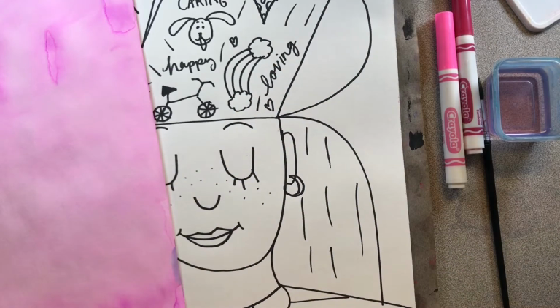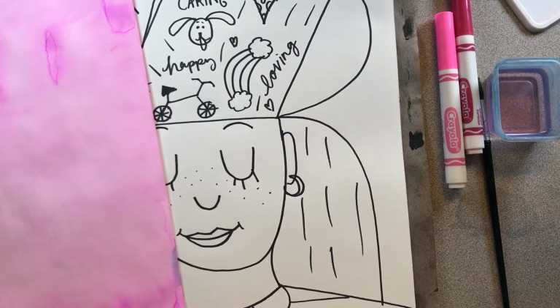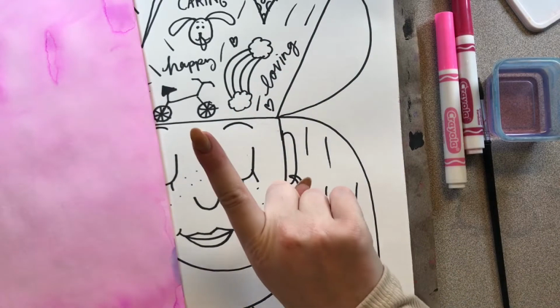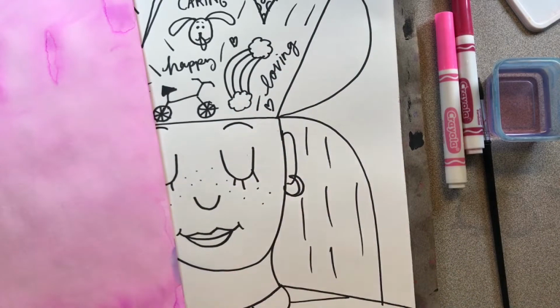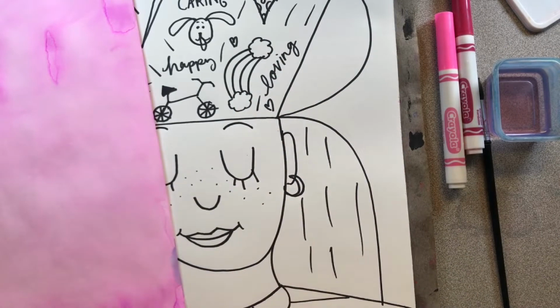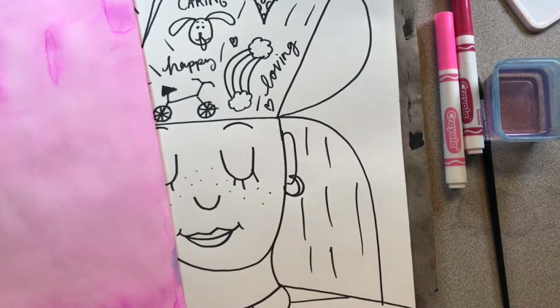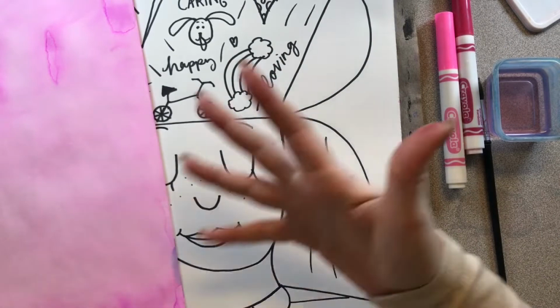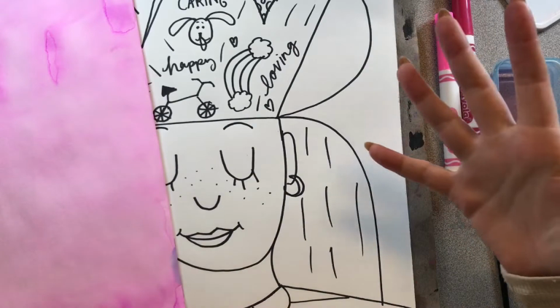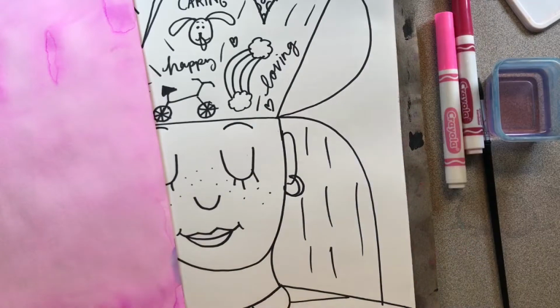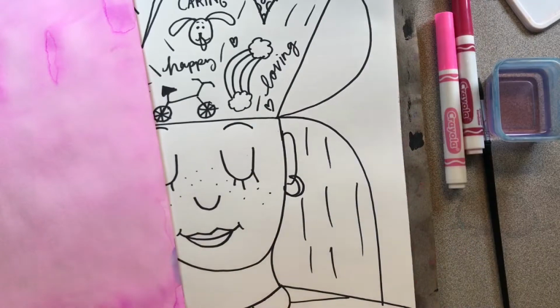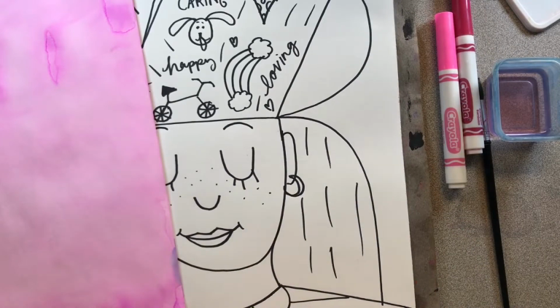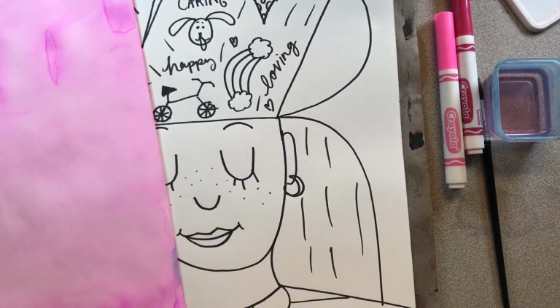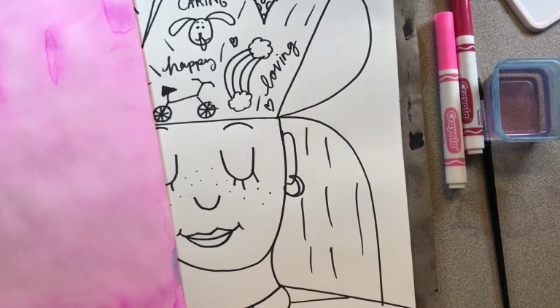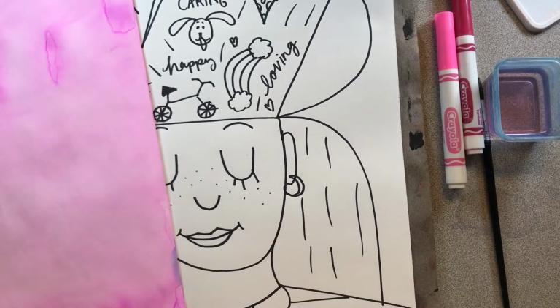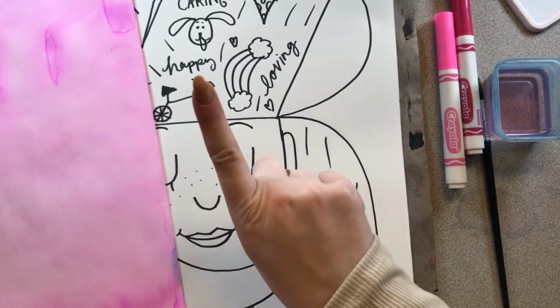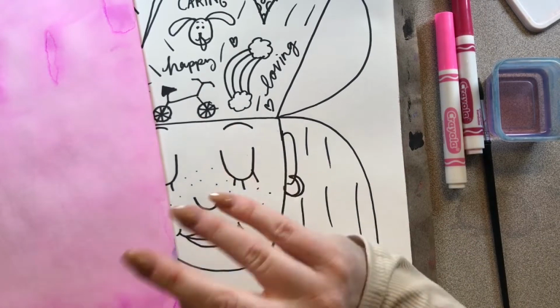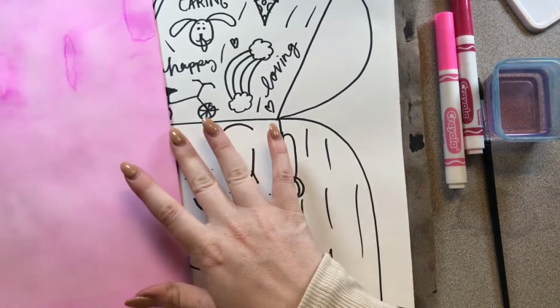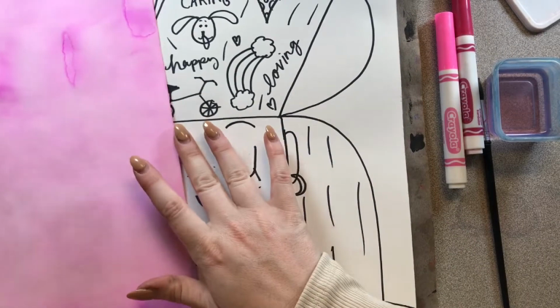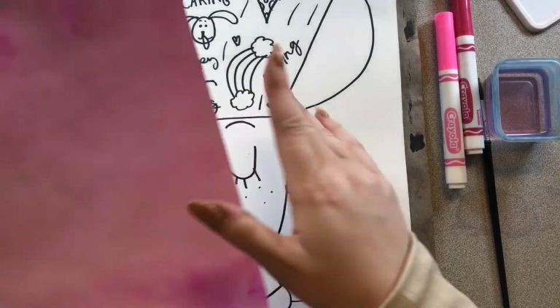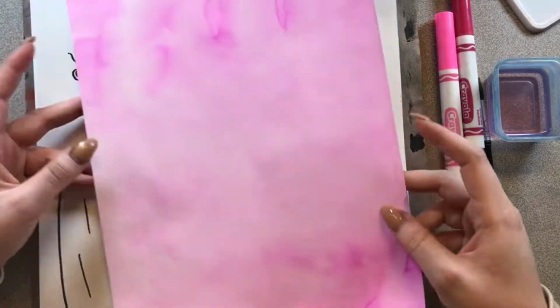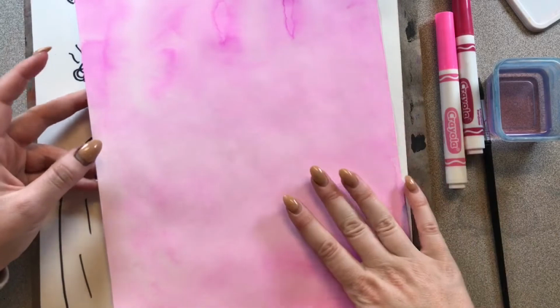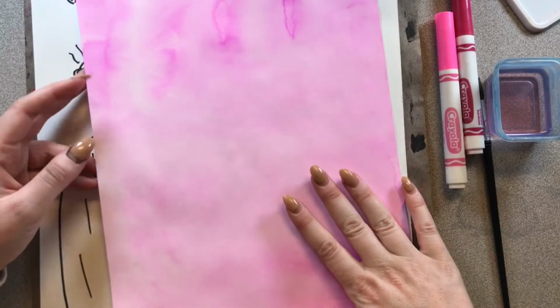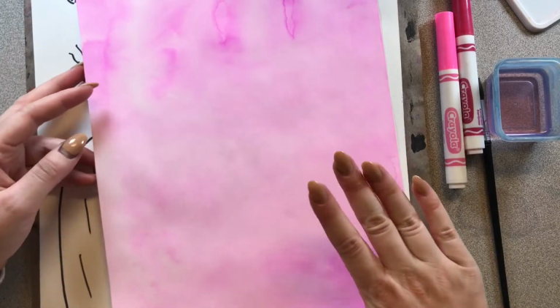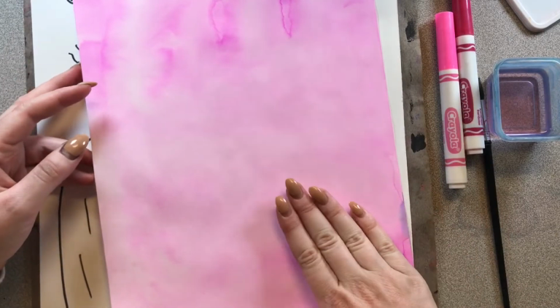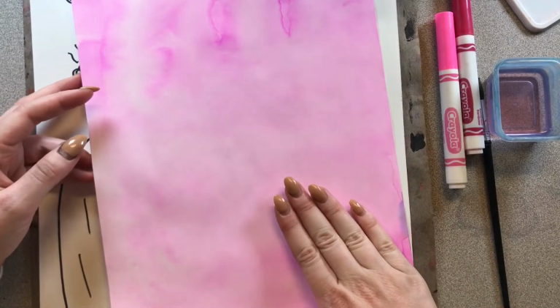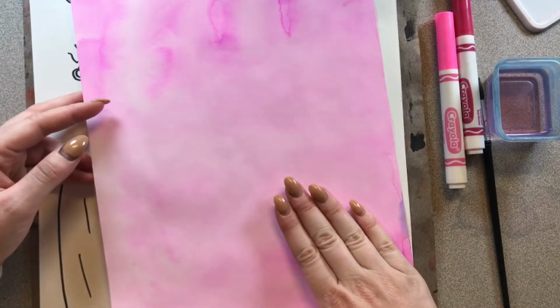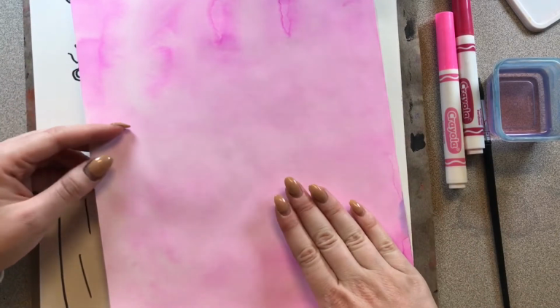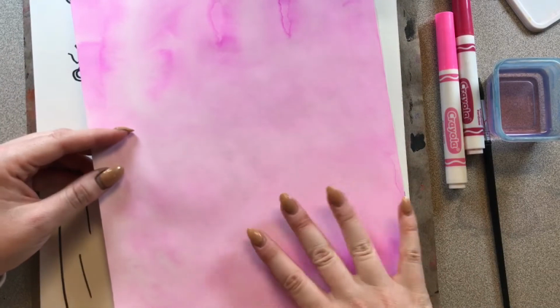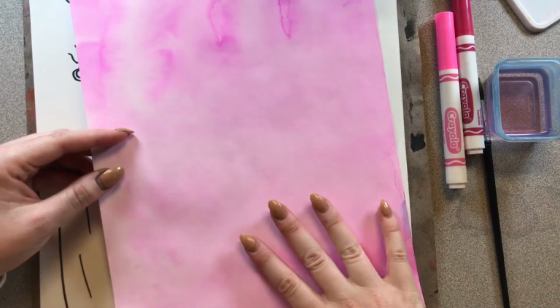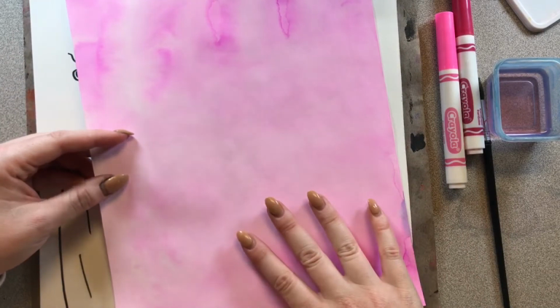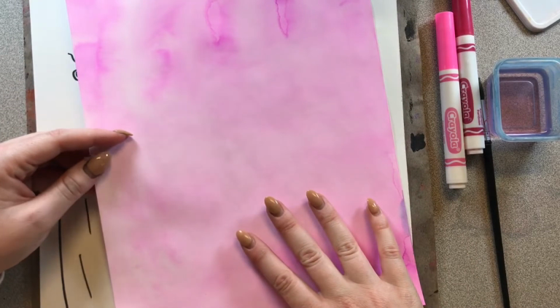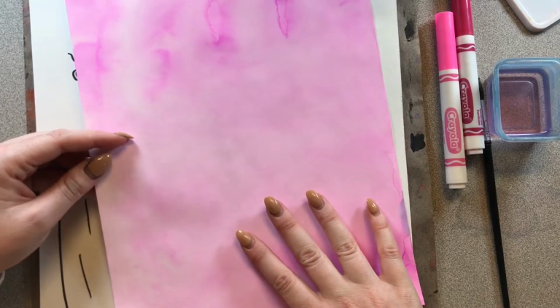Mono means one, chromatic means color. So for this project, we're using just one color. And on the first day, we chose that color because we made it in our background. I chose pink for my one color.